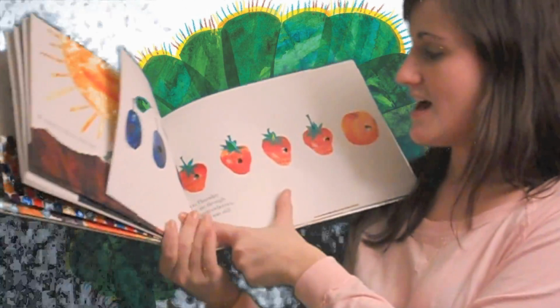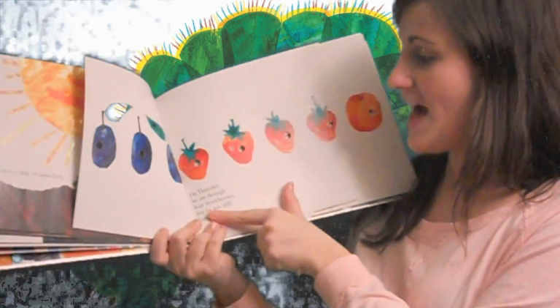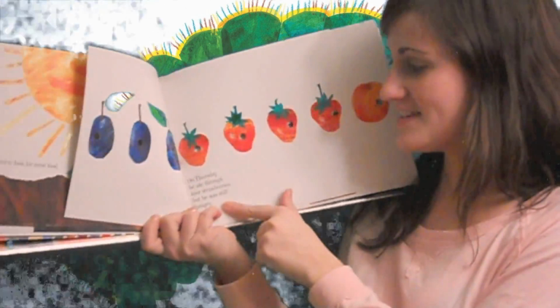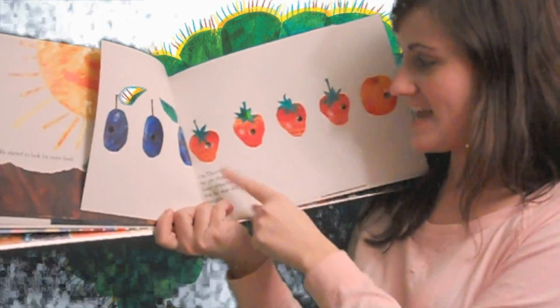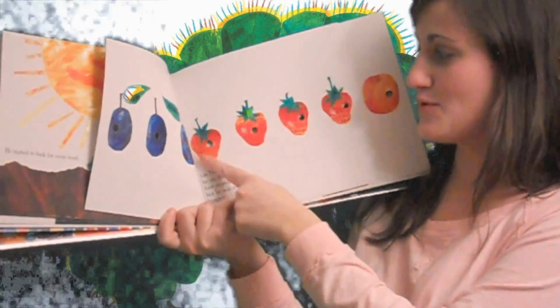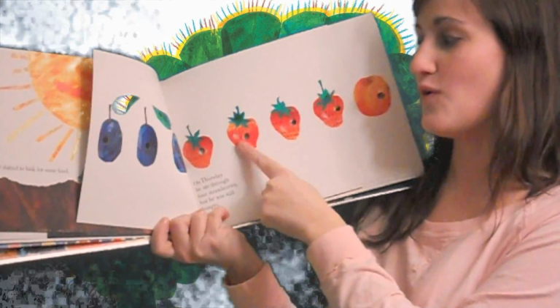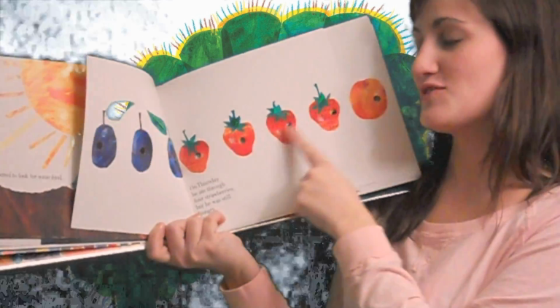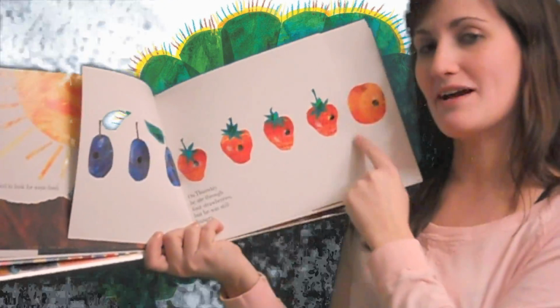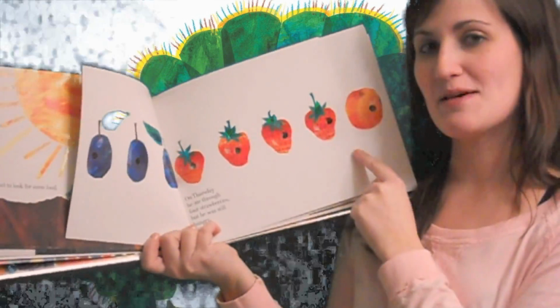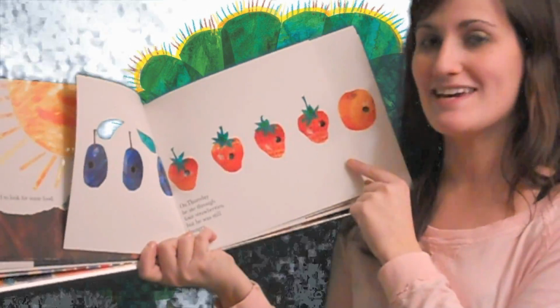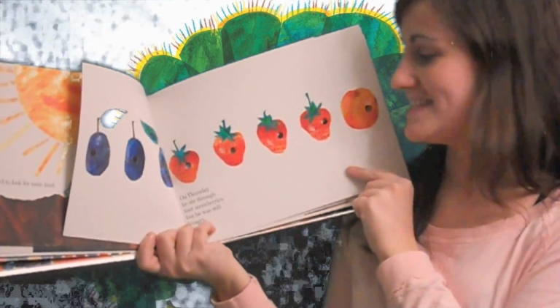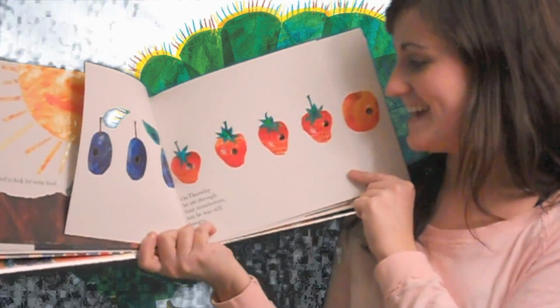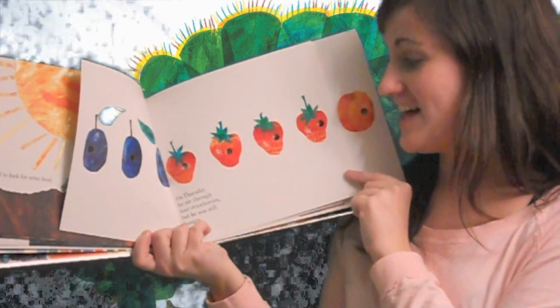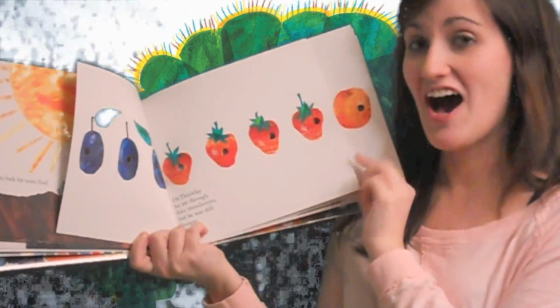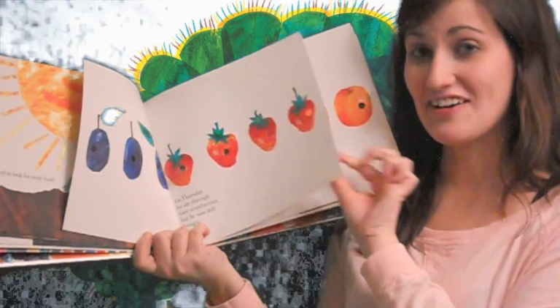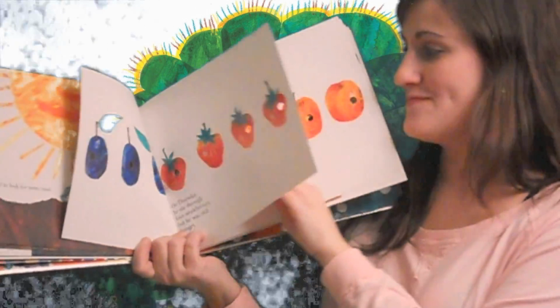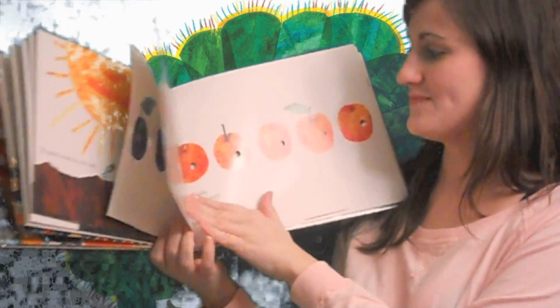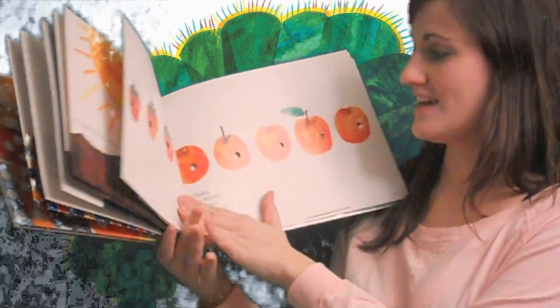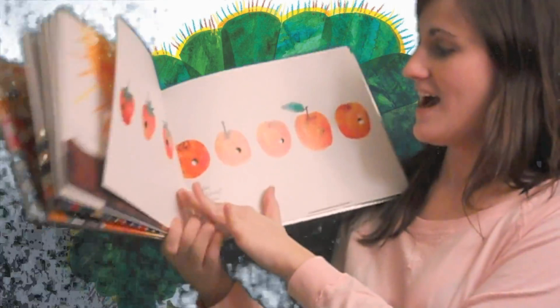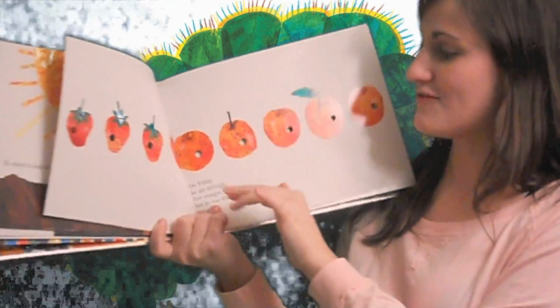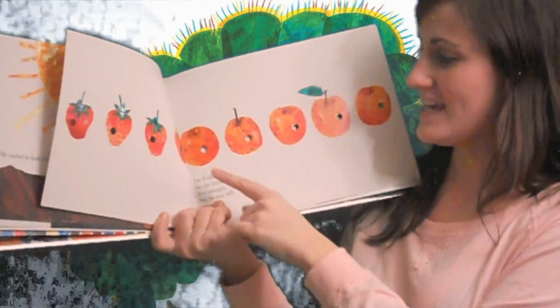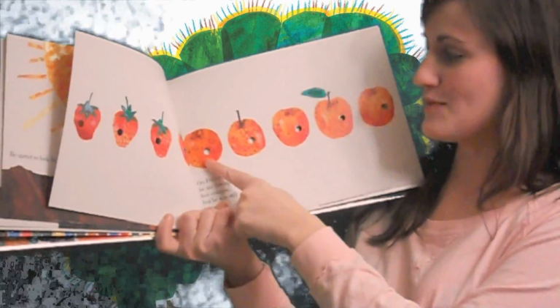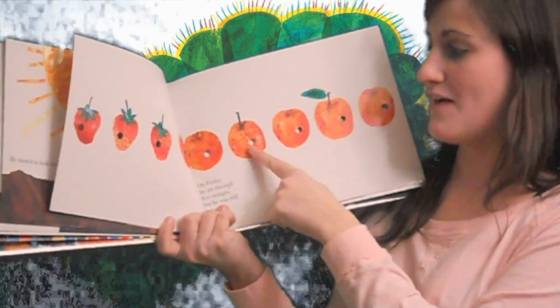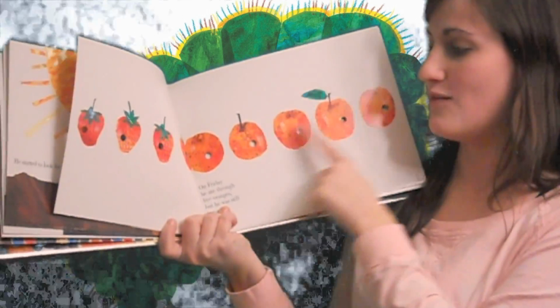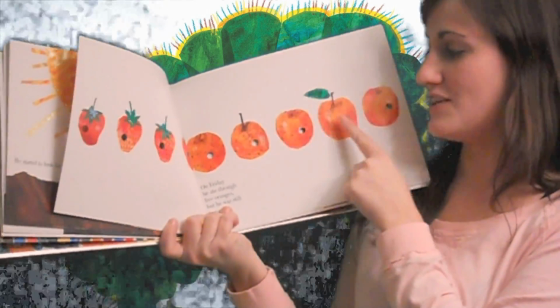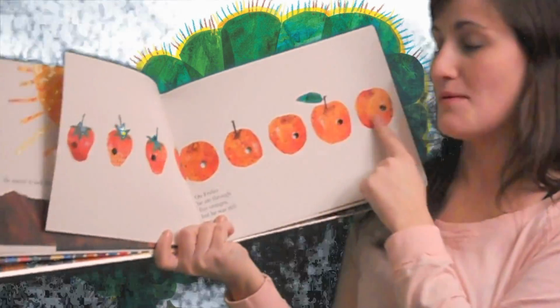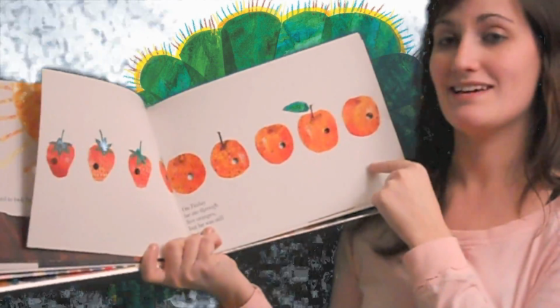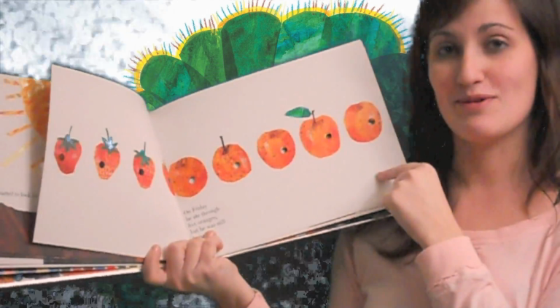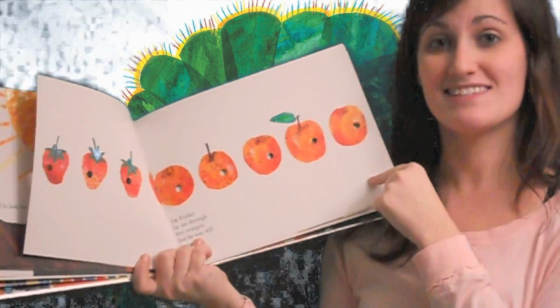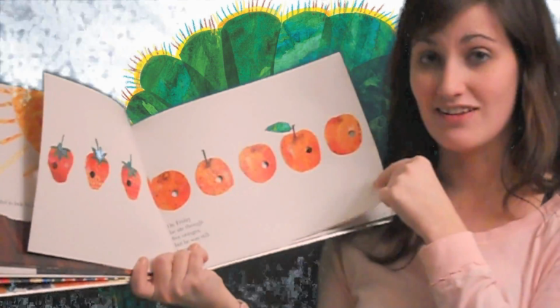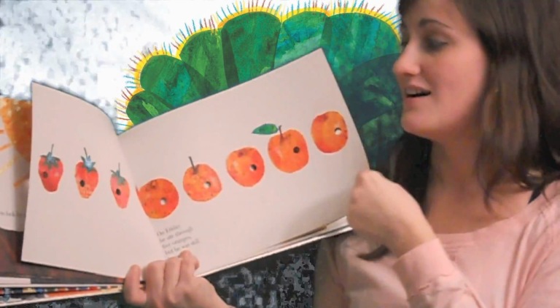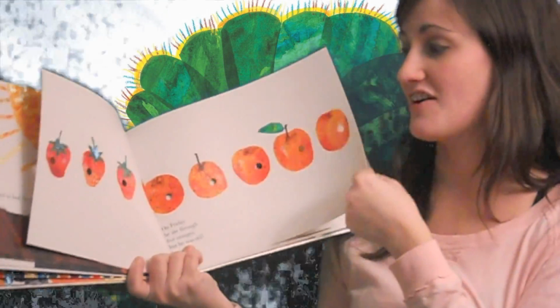On Thursday he ate through four strawberries but he was still hungry. On Friday he ate through five oranges but he was still hungry.